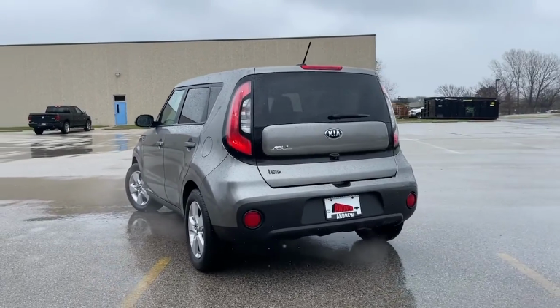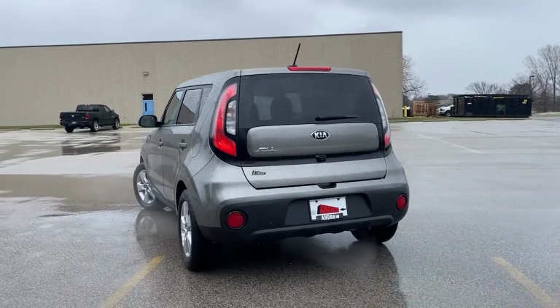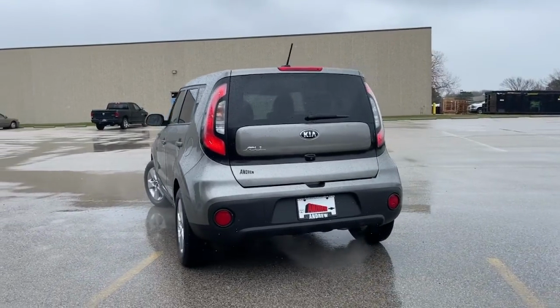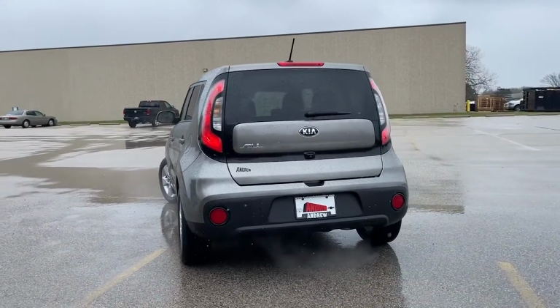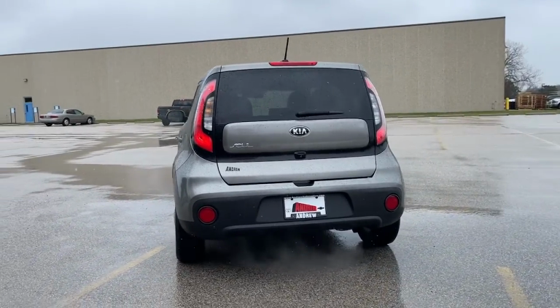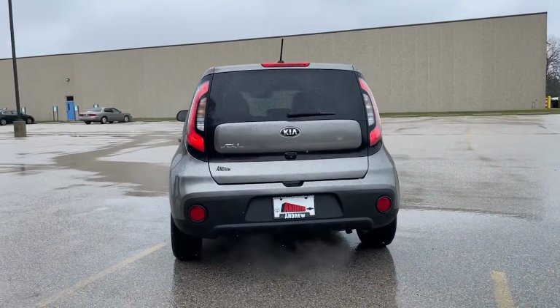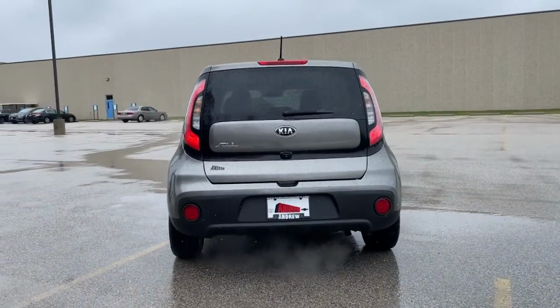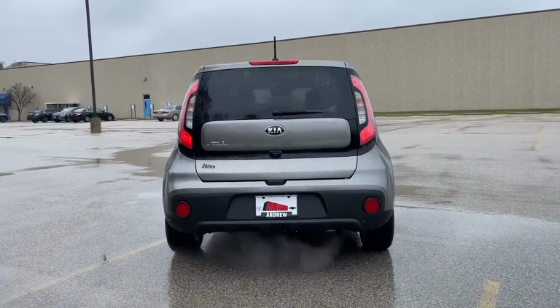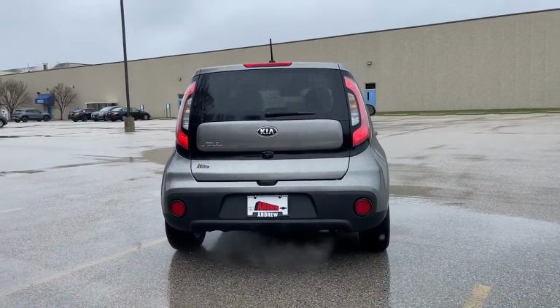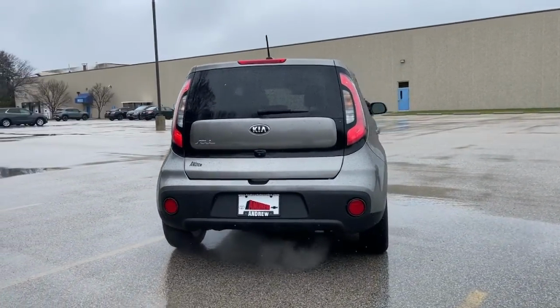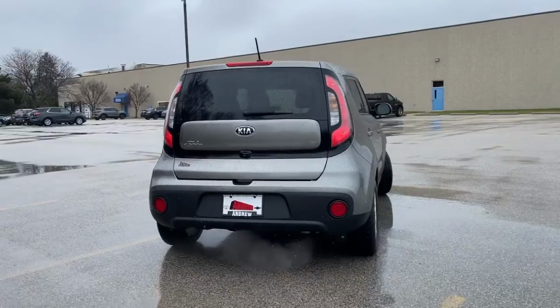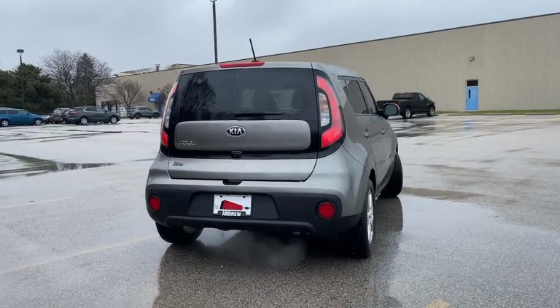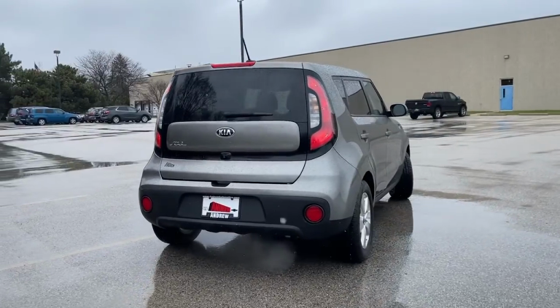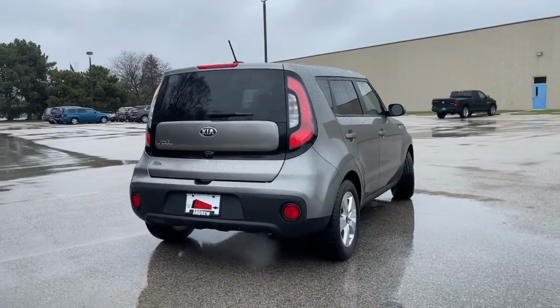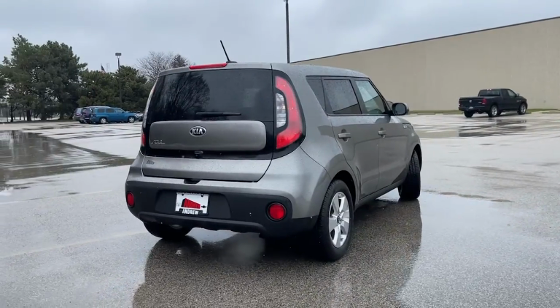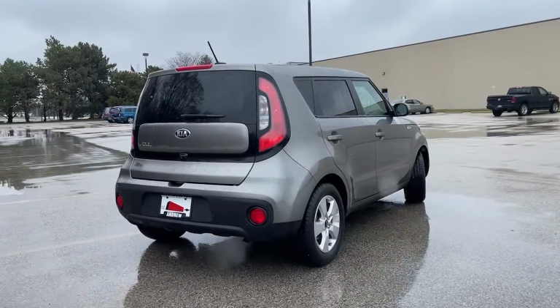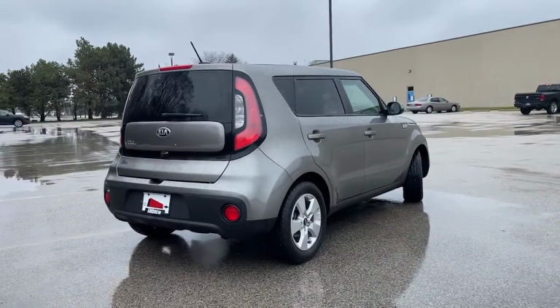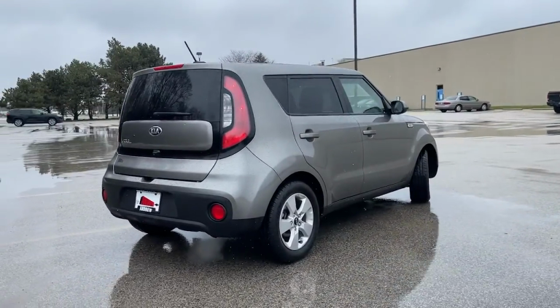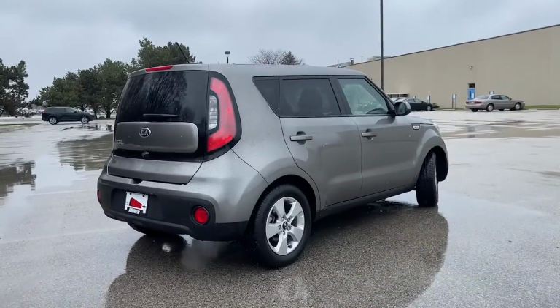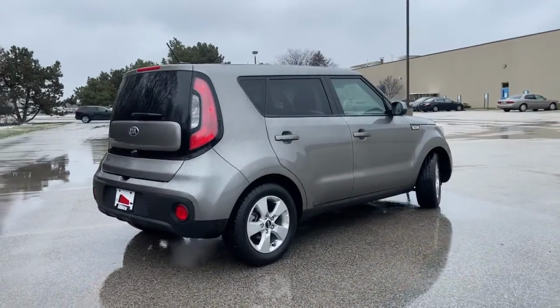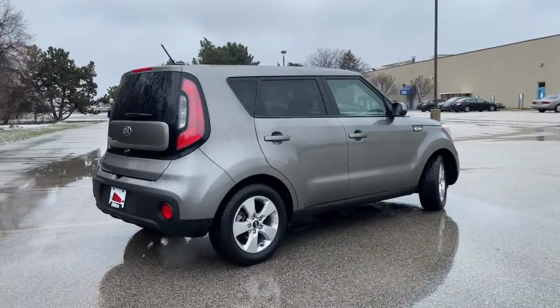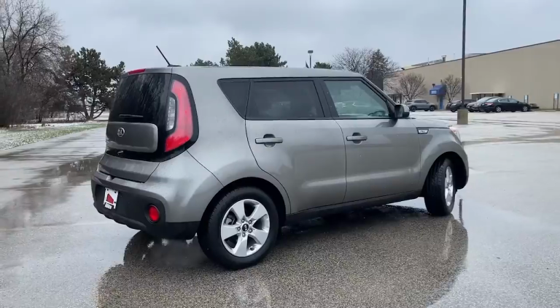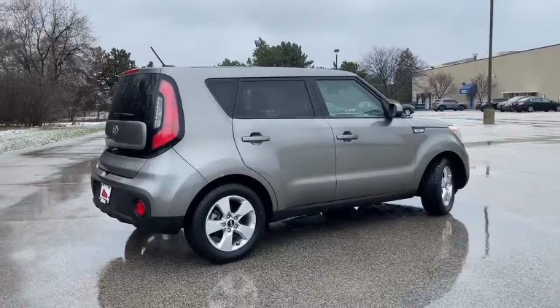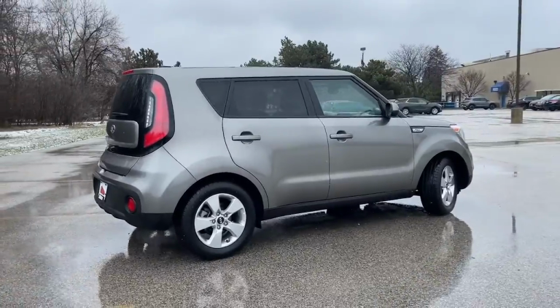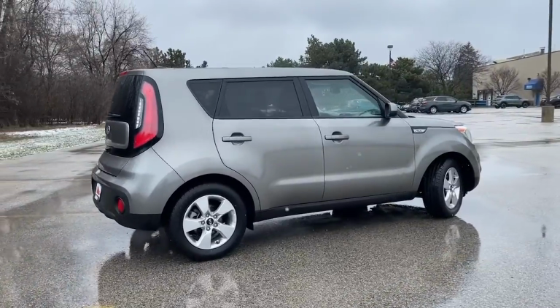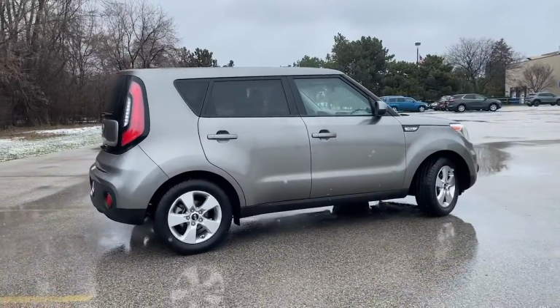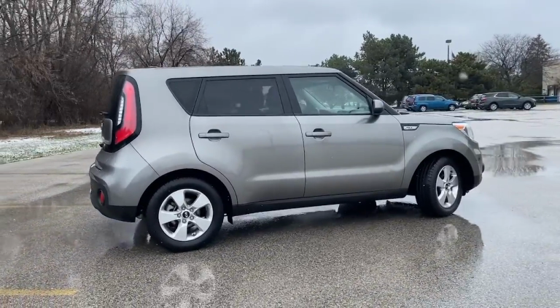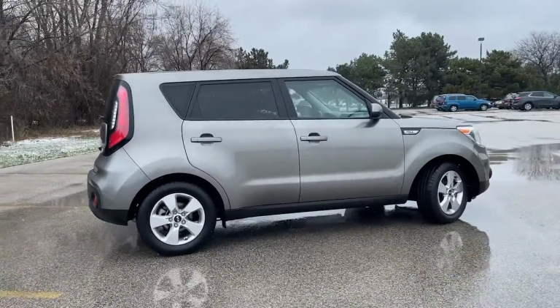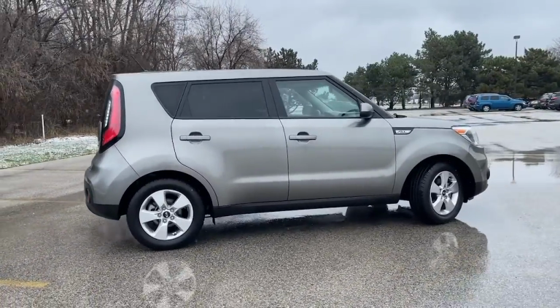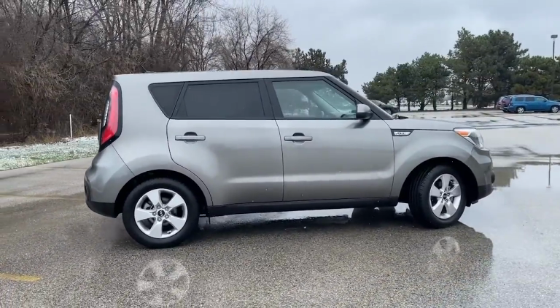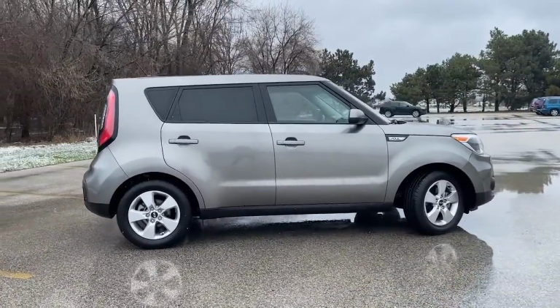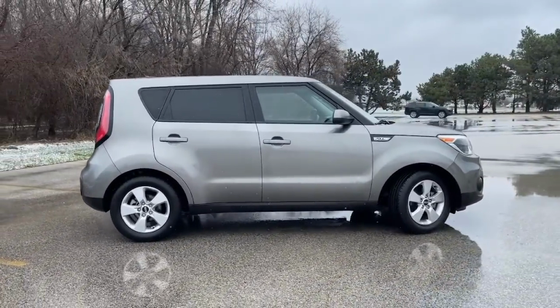These are just some of the great options this vehicle comes with: keyless entry, electronic stability control, intermittent wipers, trip computer, power windows, bucket seats, four-wheel disc brakes, and power steering.